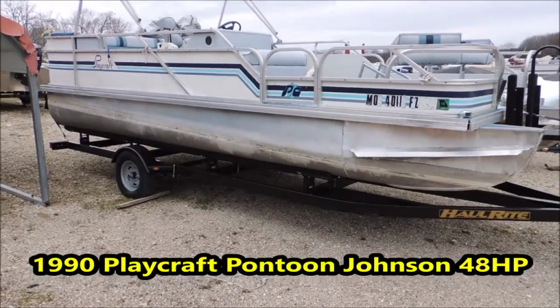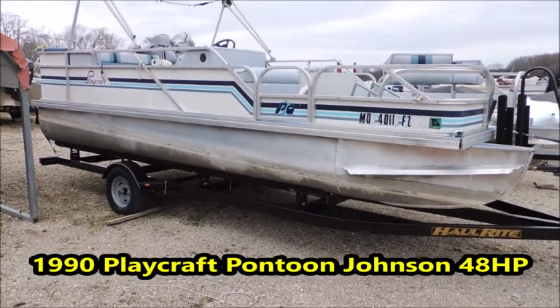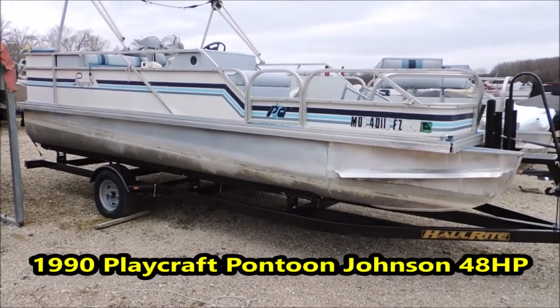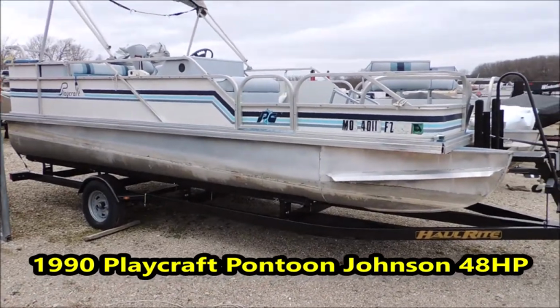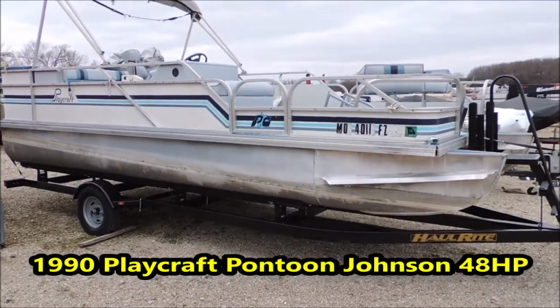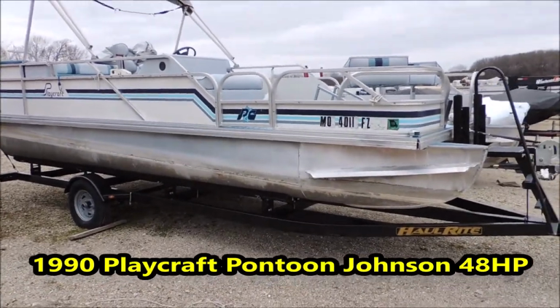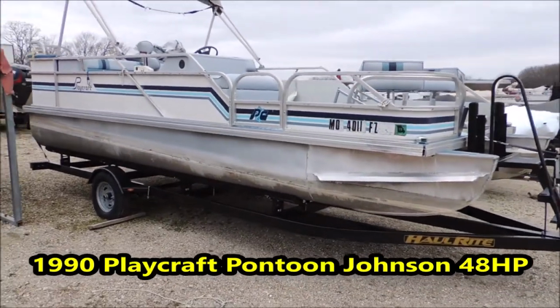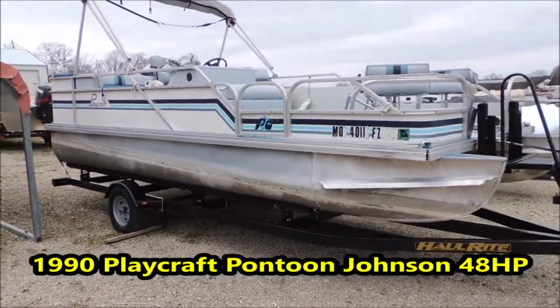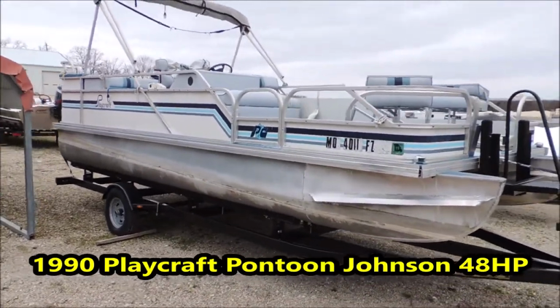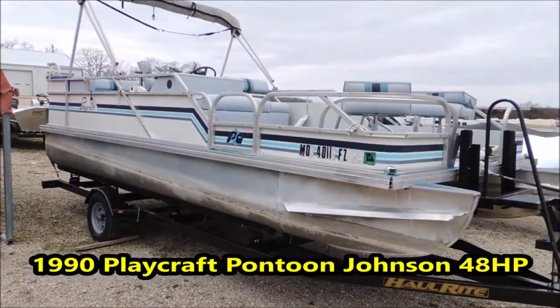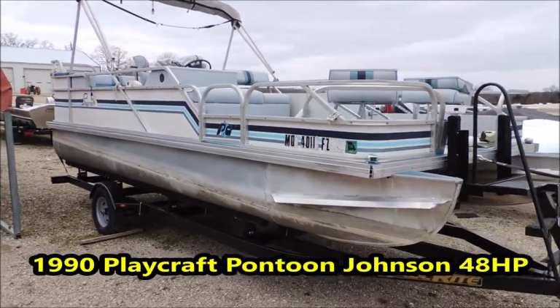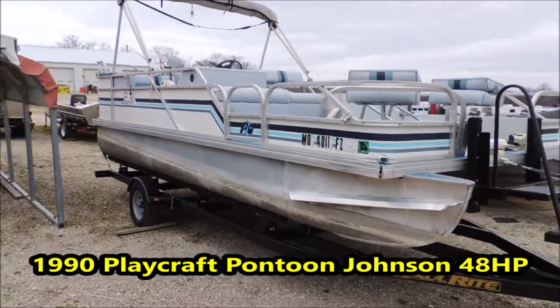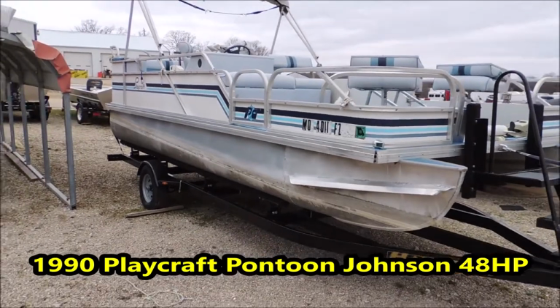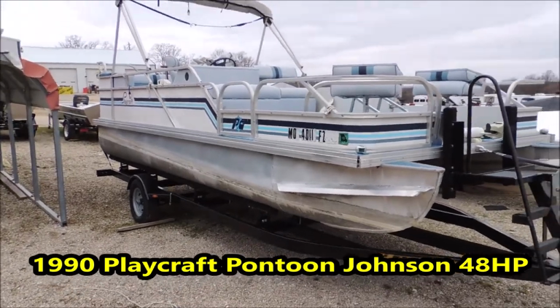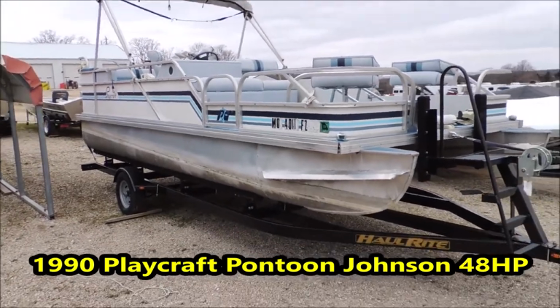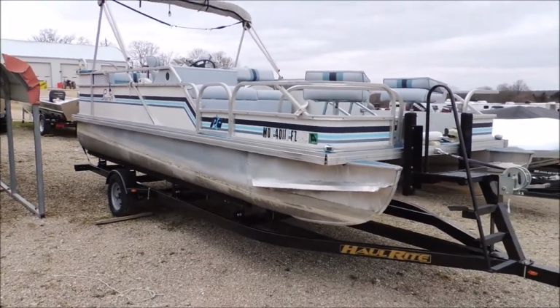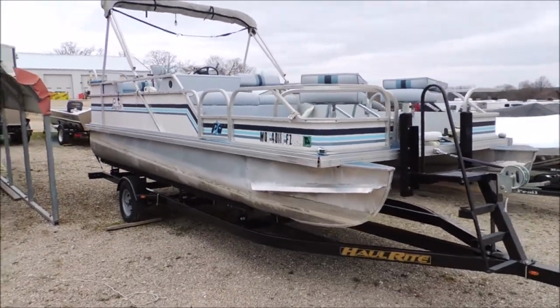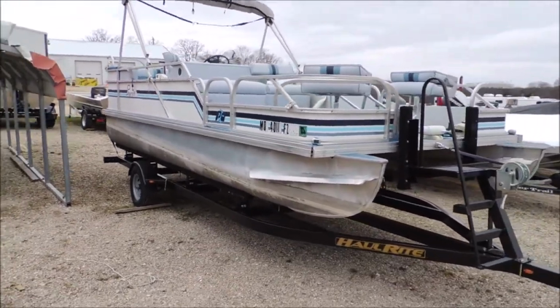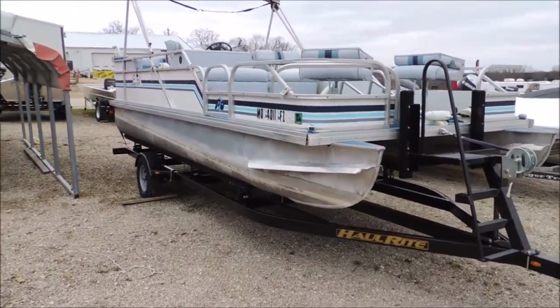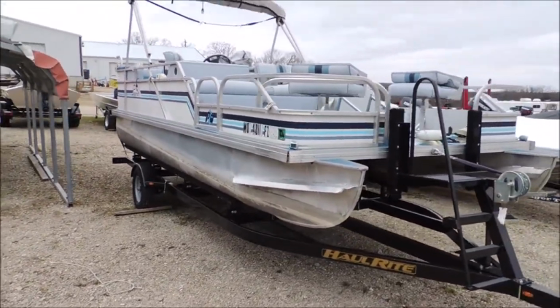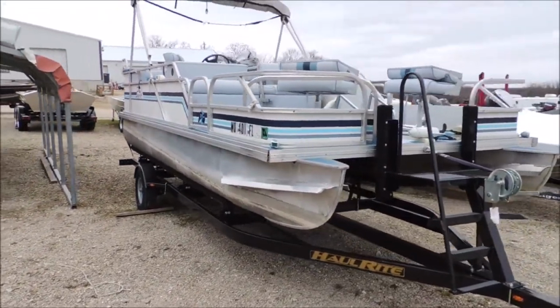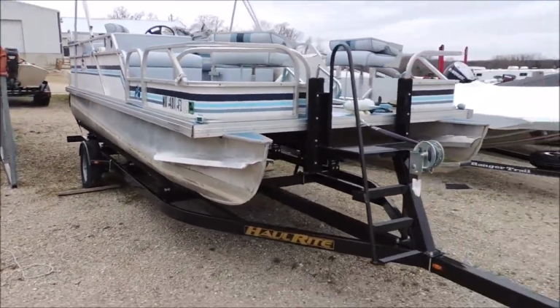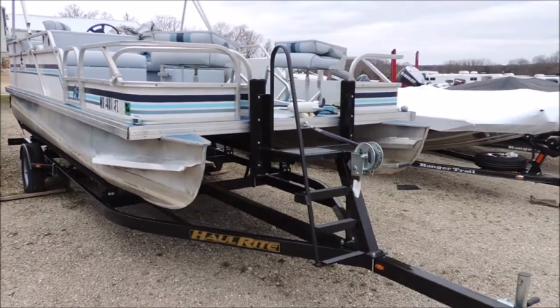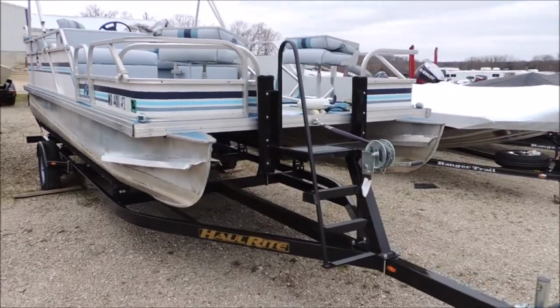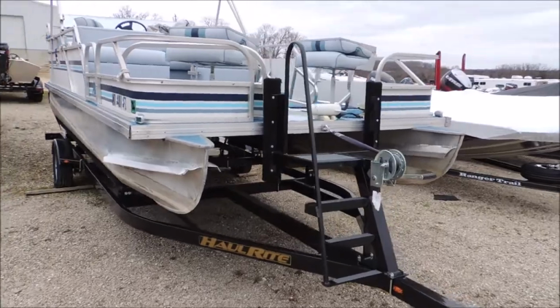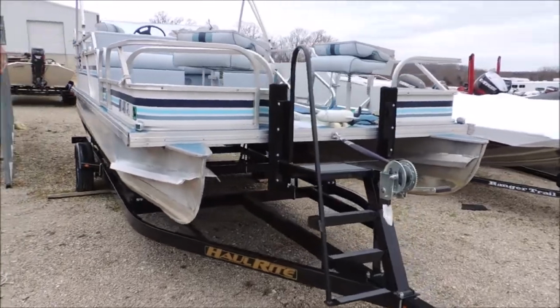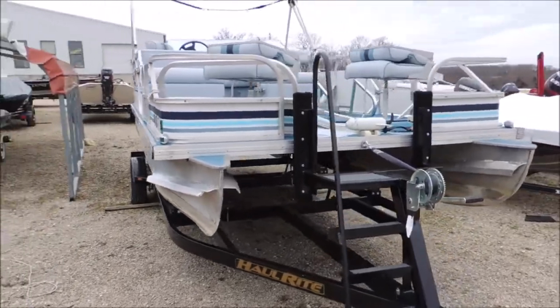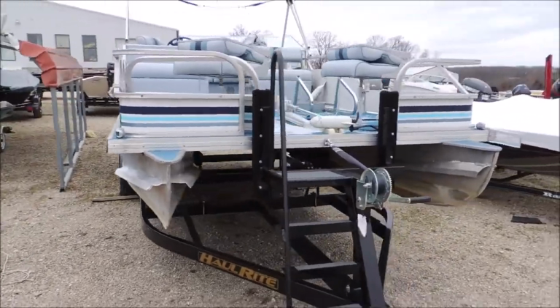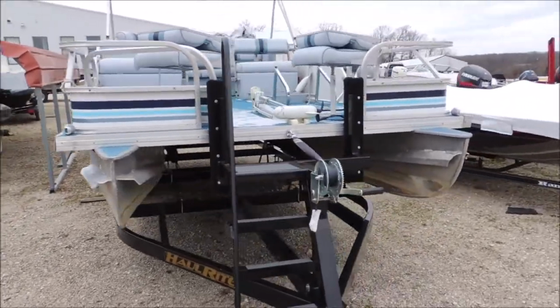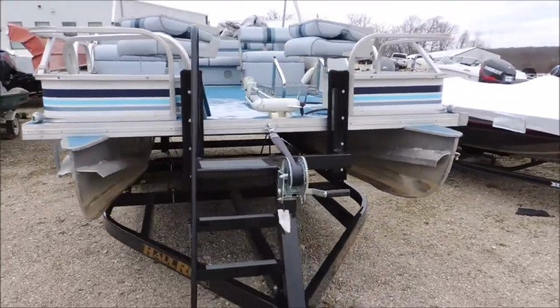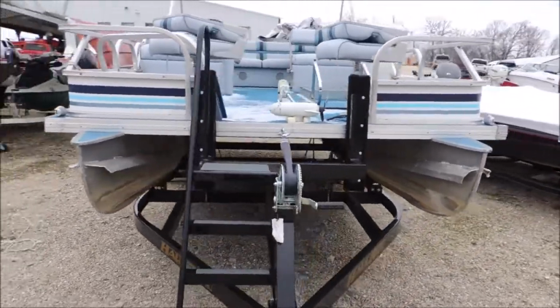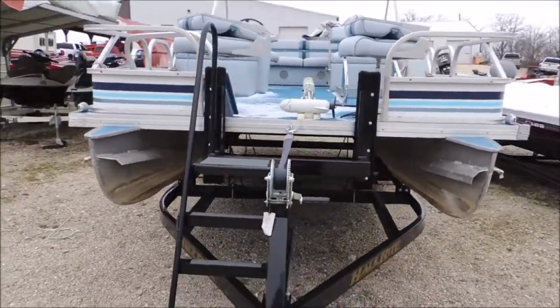Hey guys, Jeremy here at Cowtown. What we have here today is a 1990 Playcraft 20-foot pontoon. This boat is sitting on a 2016 model trailer that was bought new from us a few years back.